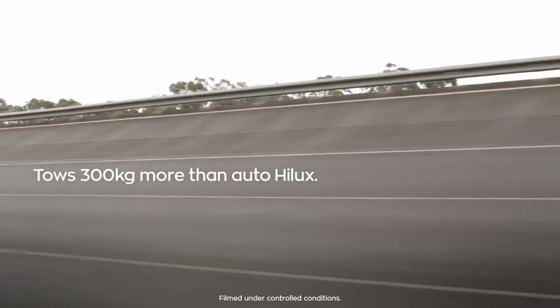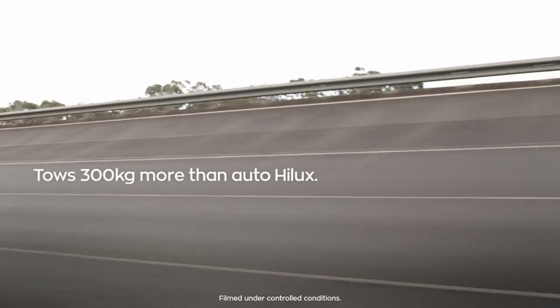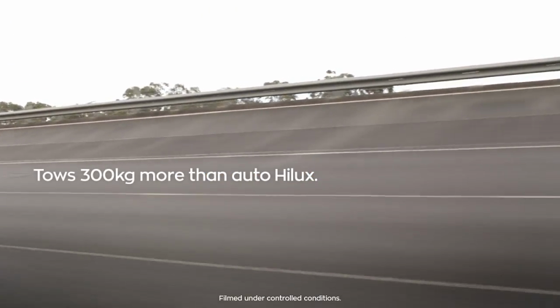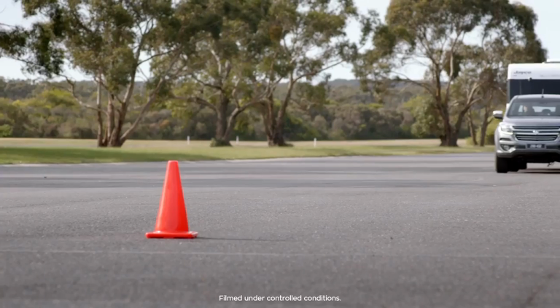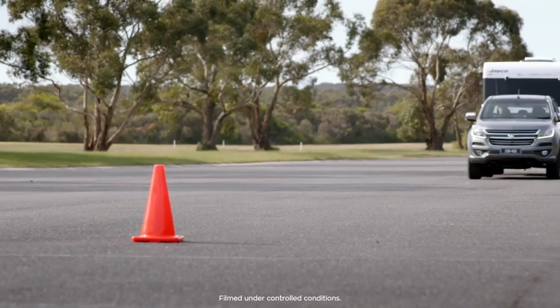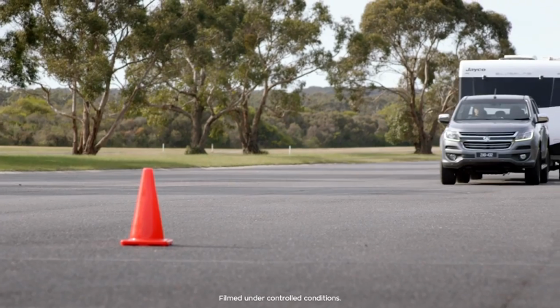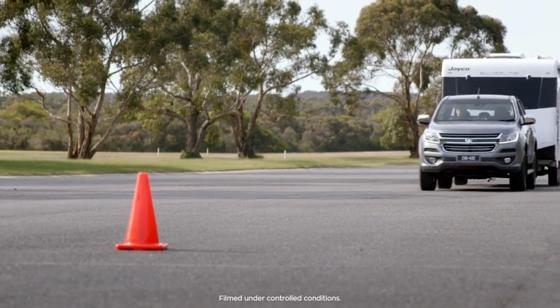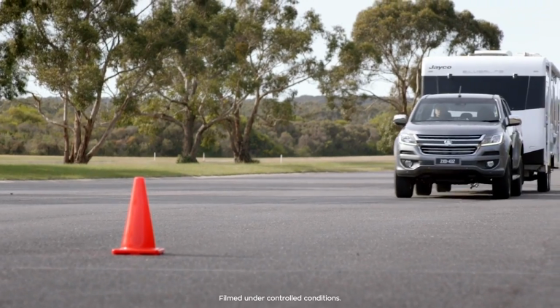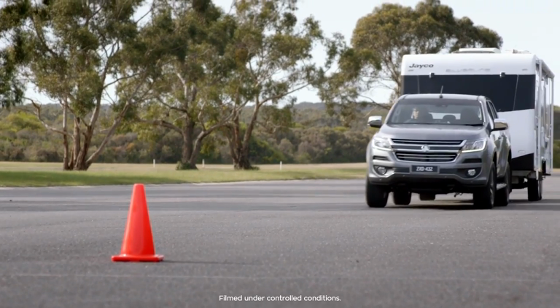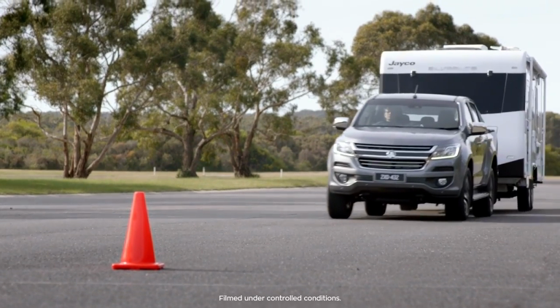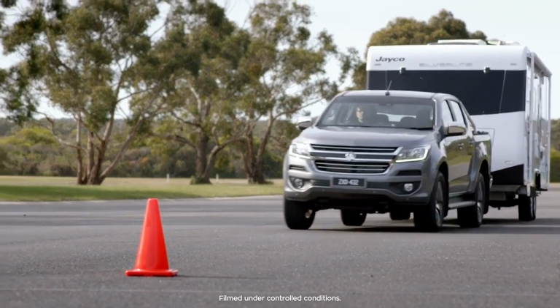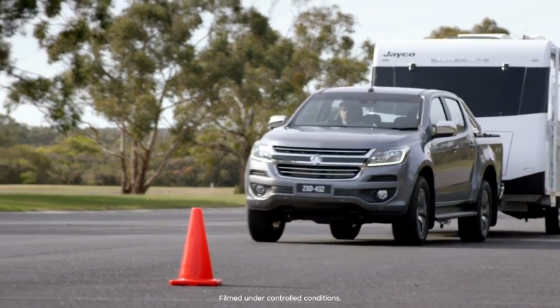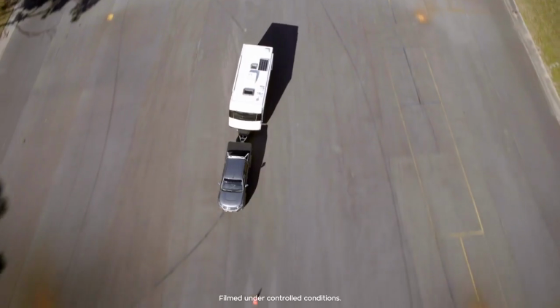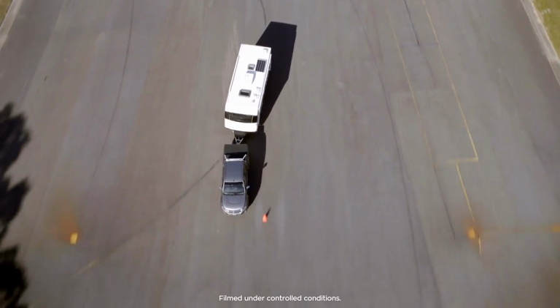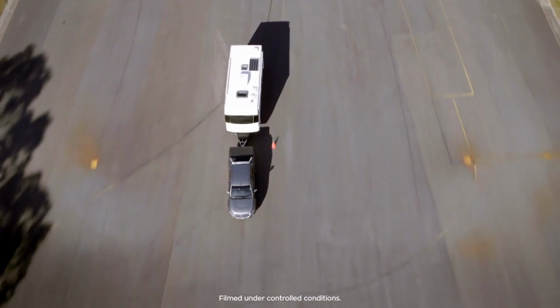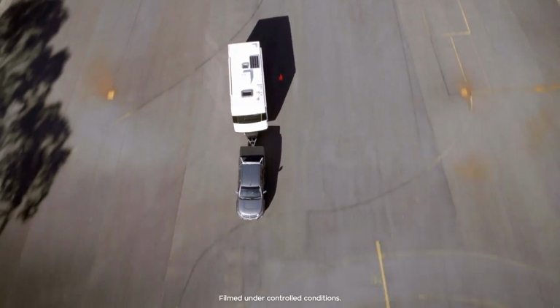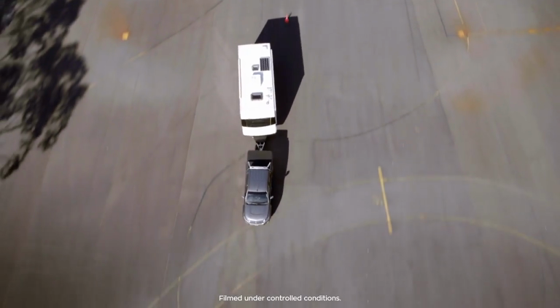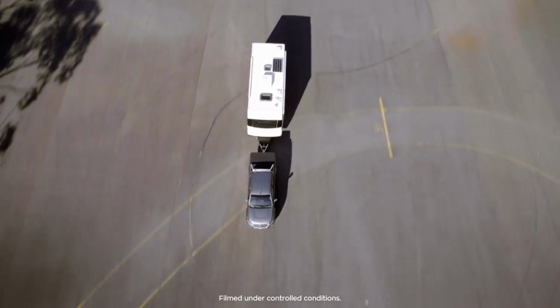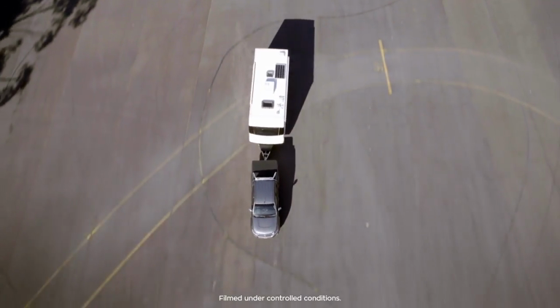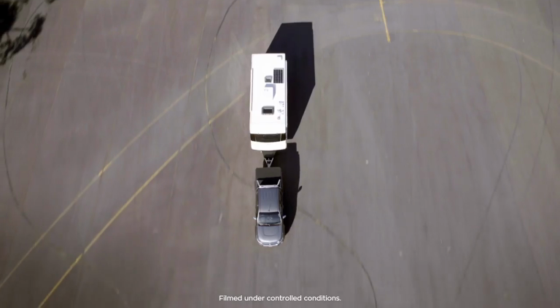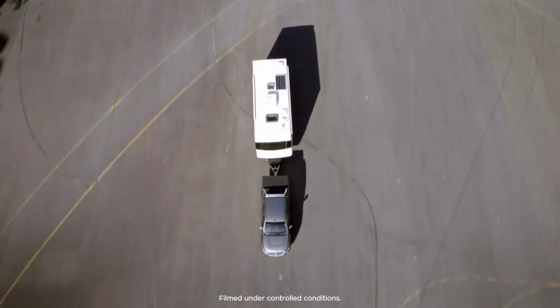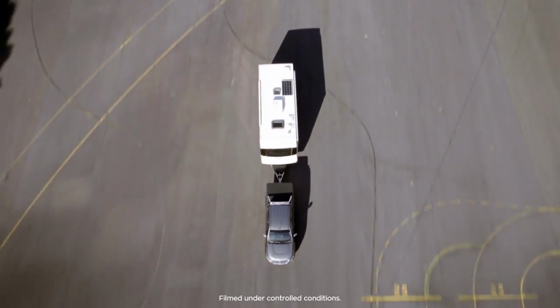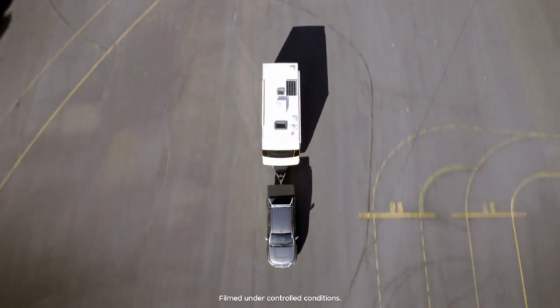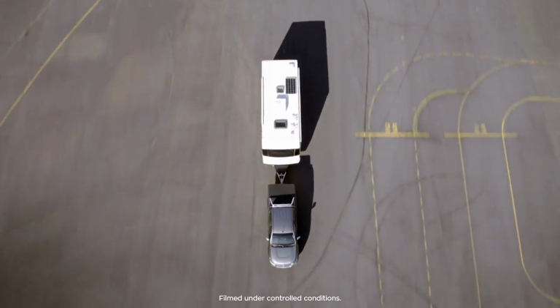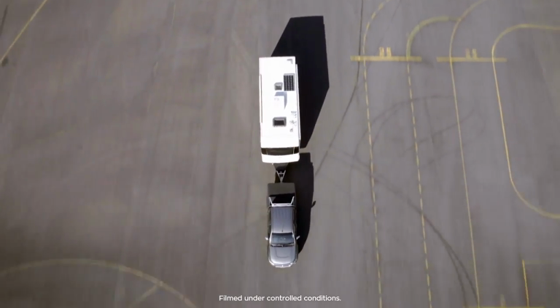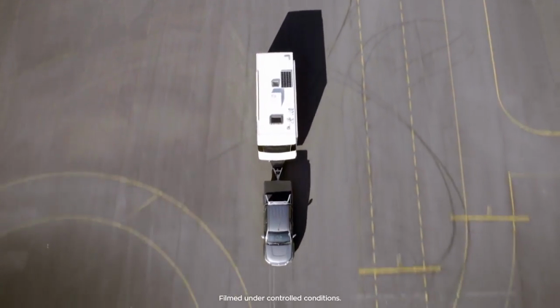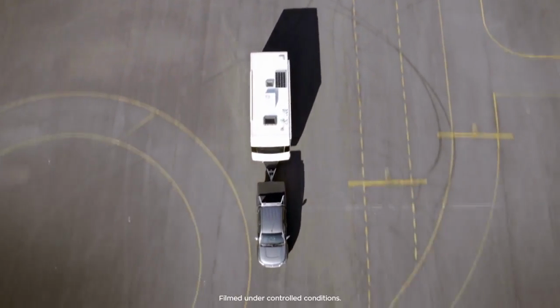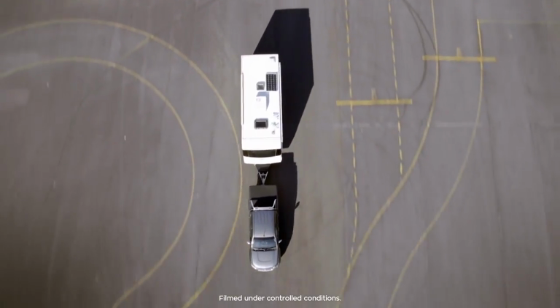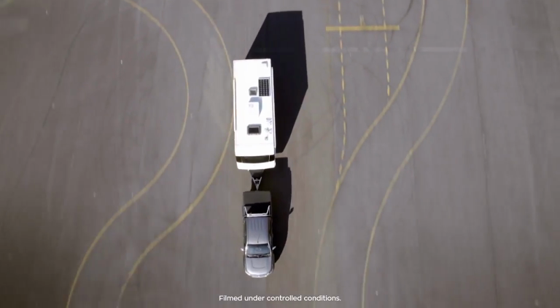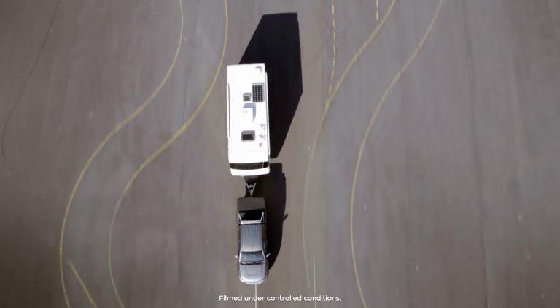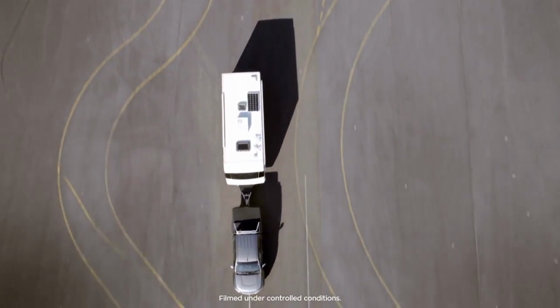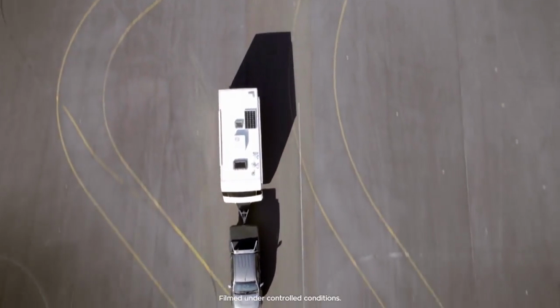Towing is safer than ever with TrailerSway control. It detects when there's instability in your trailer, then applies the brakes and reduces engine torque to keep you safer.